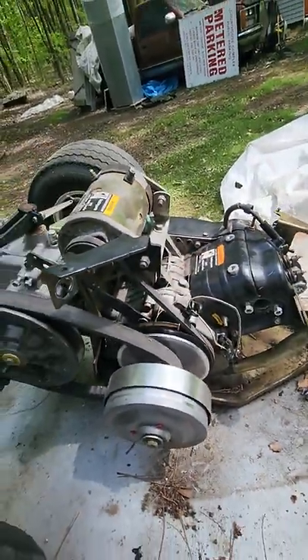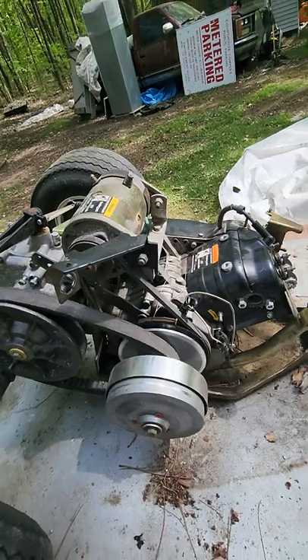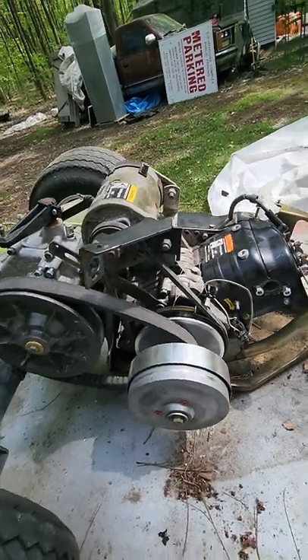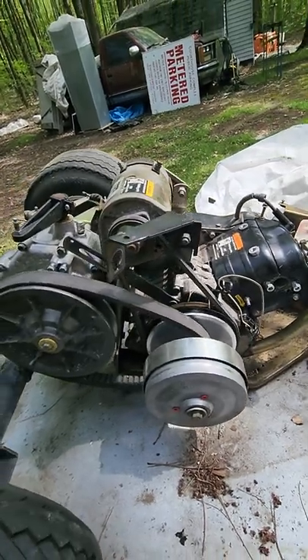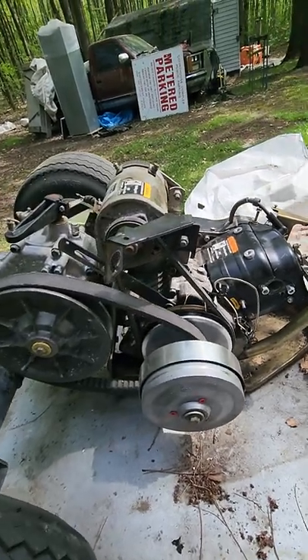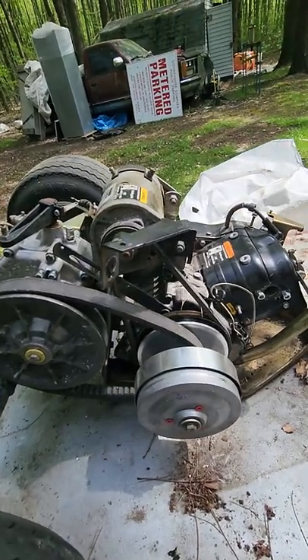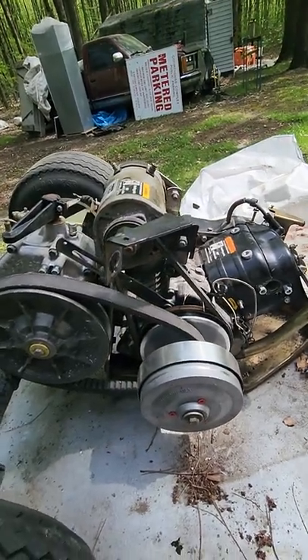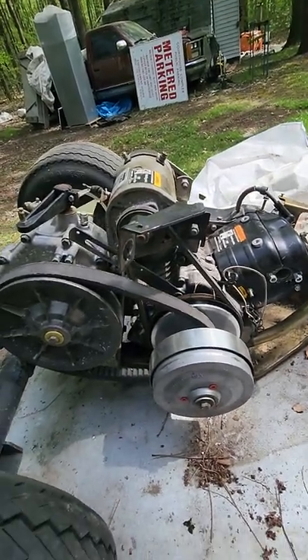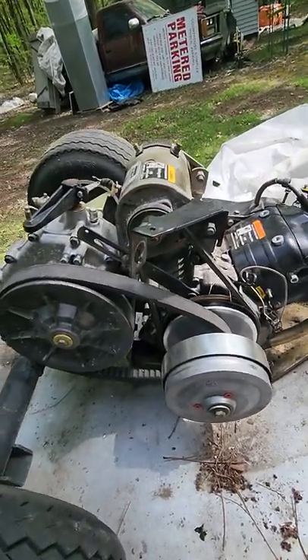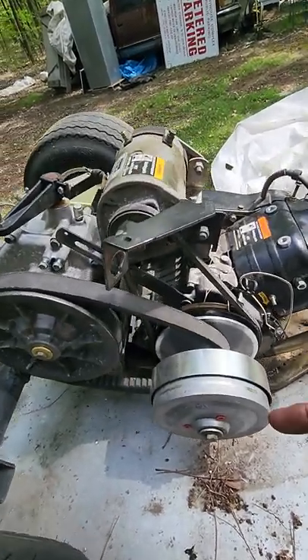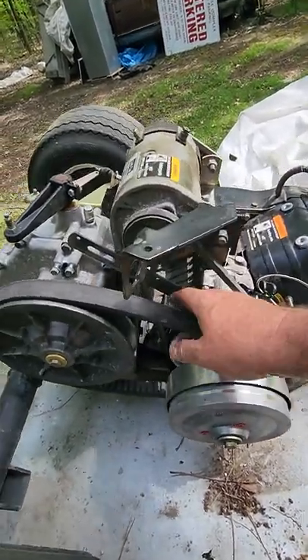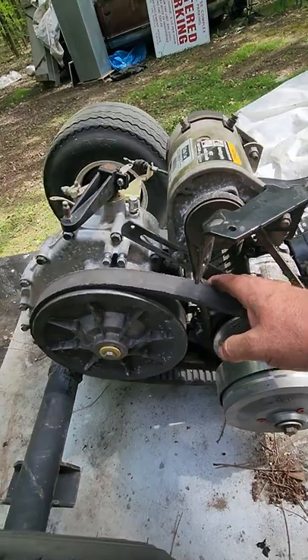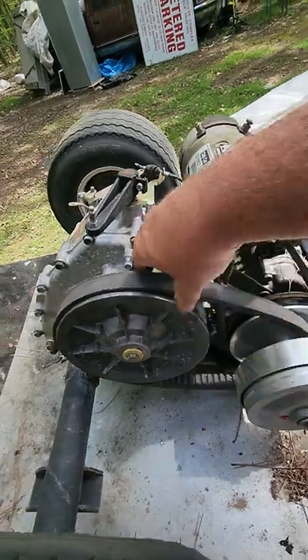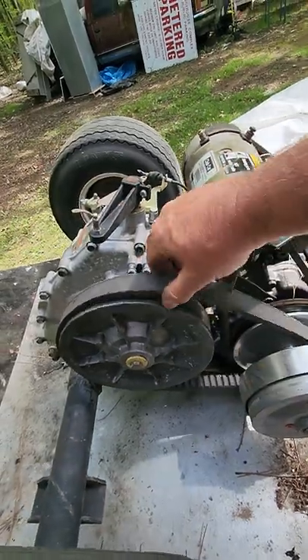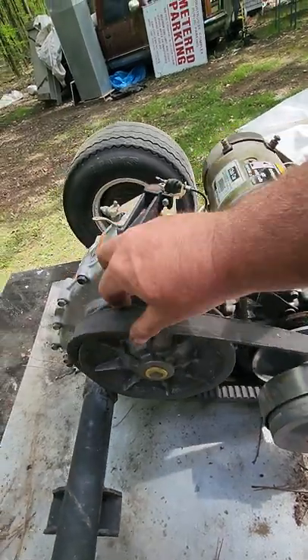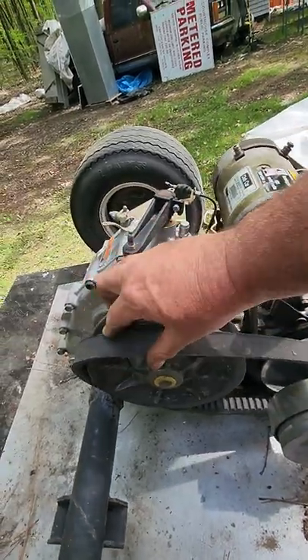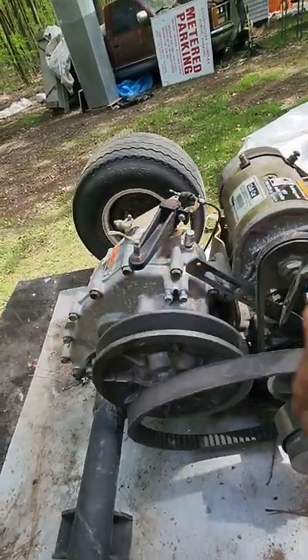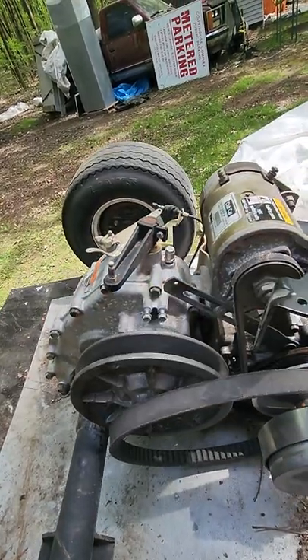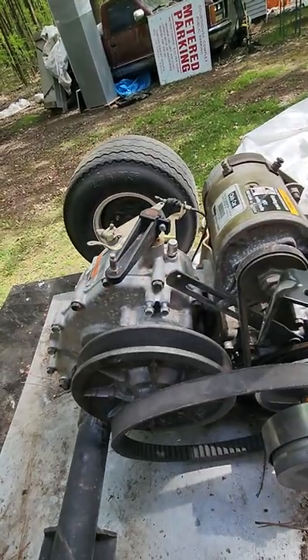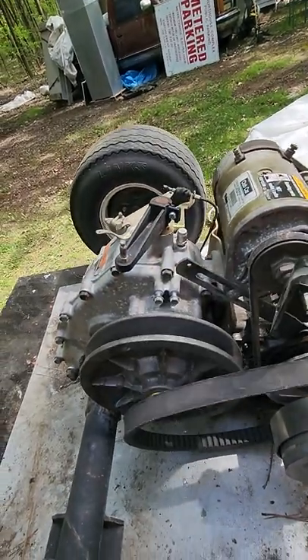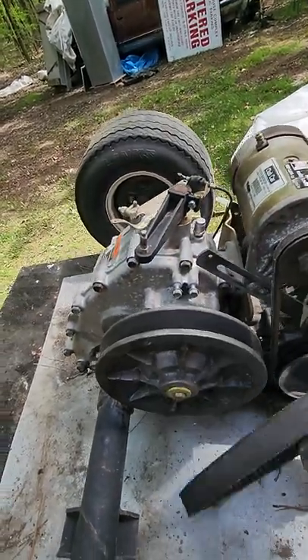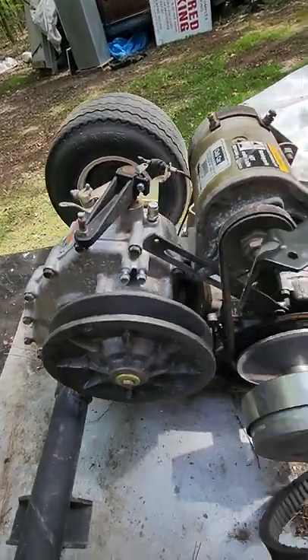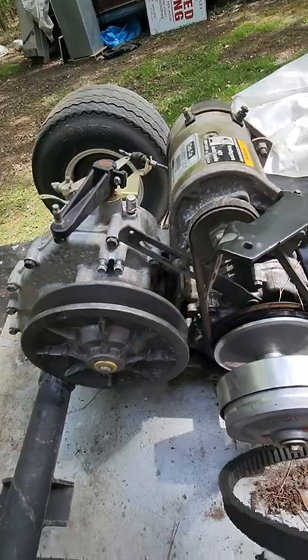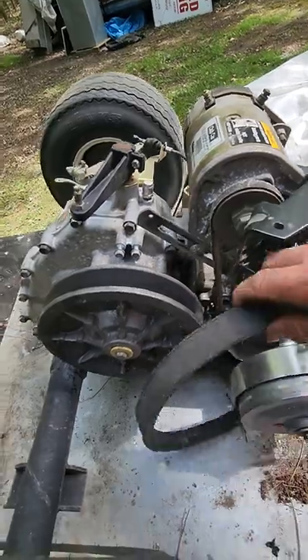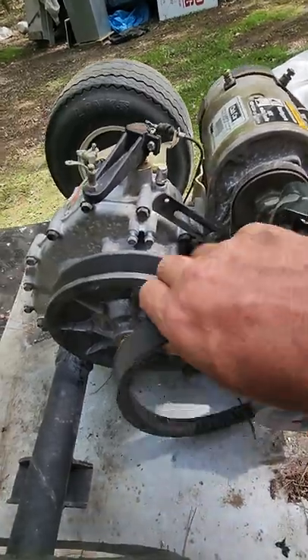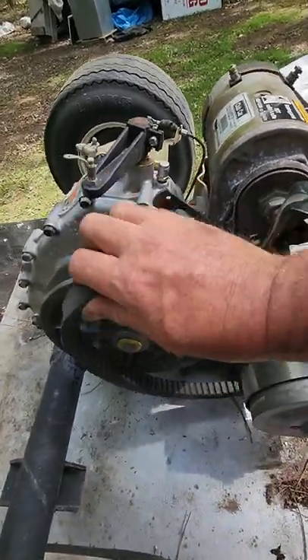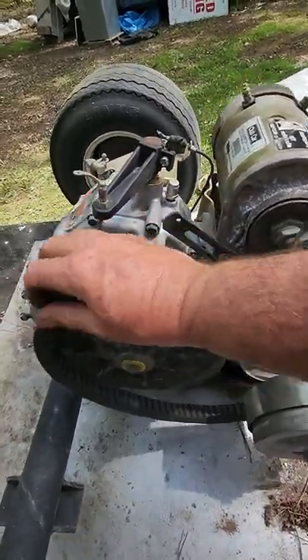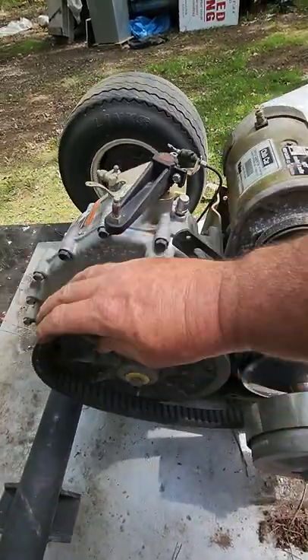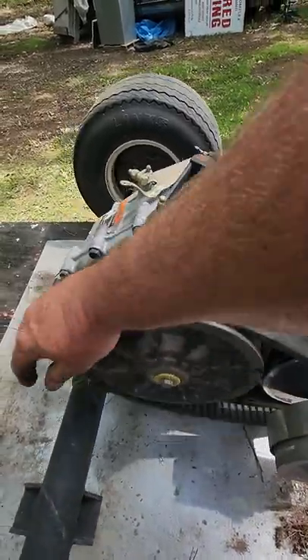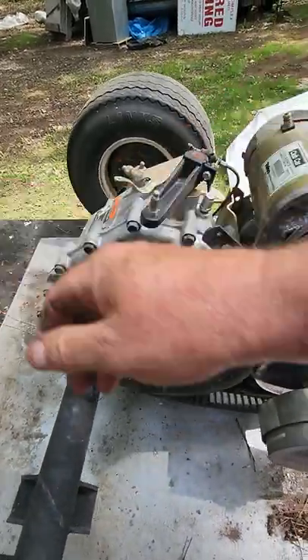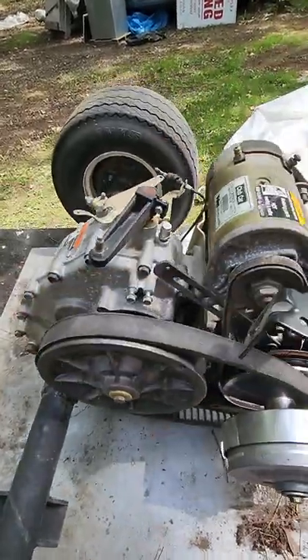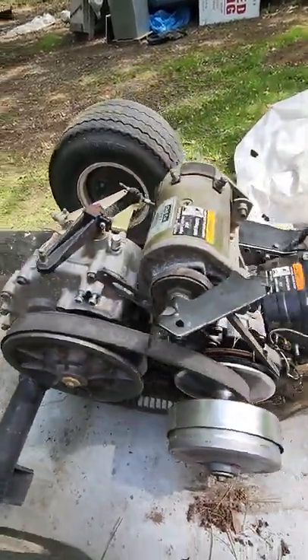And then of course when changing a belt you want to pop that off, put your new one on. You can take it off real easy like that.